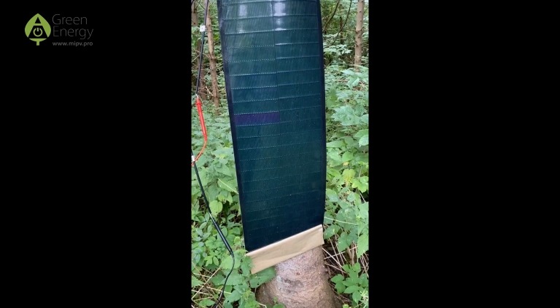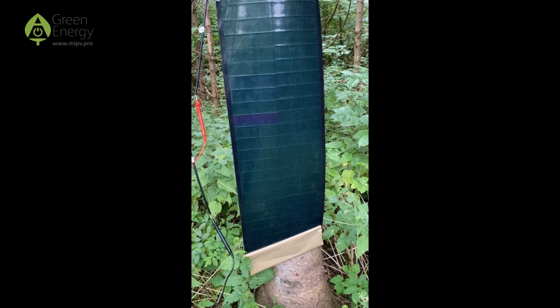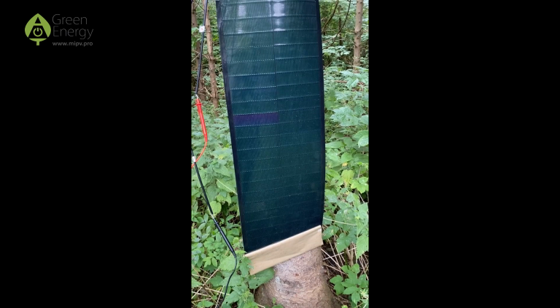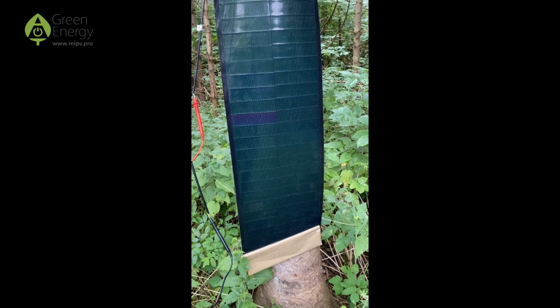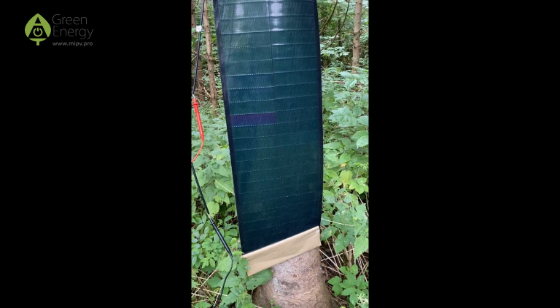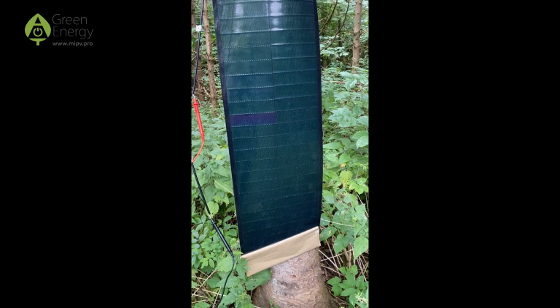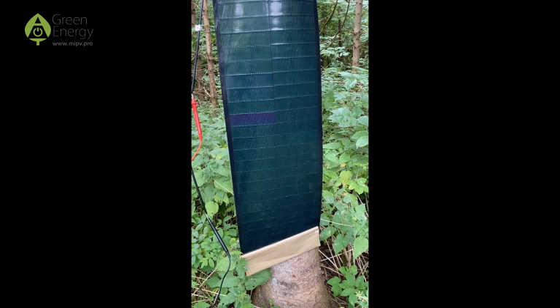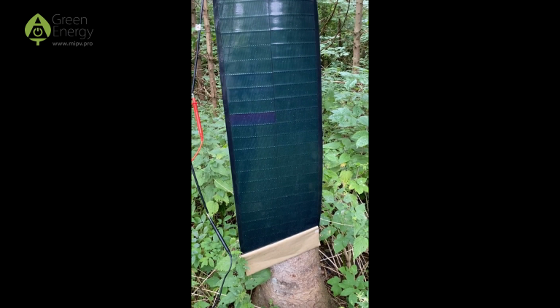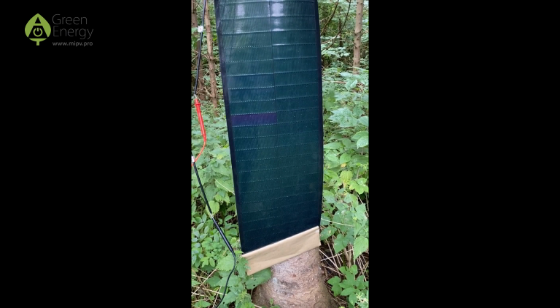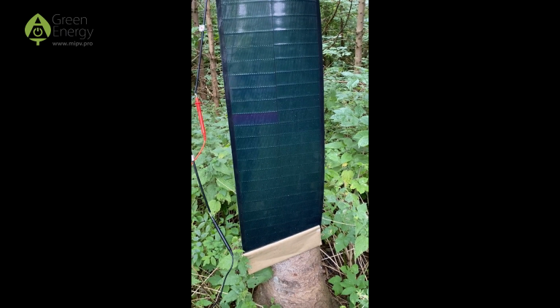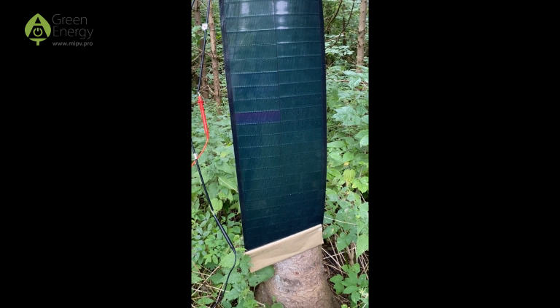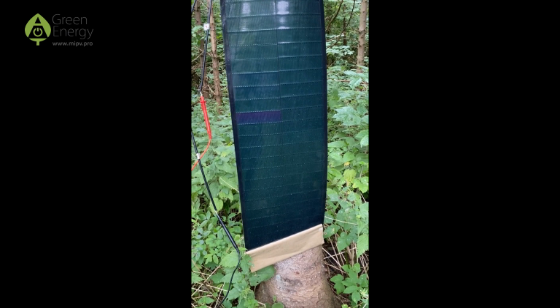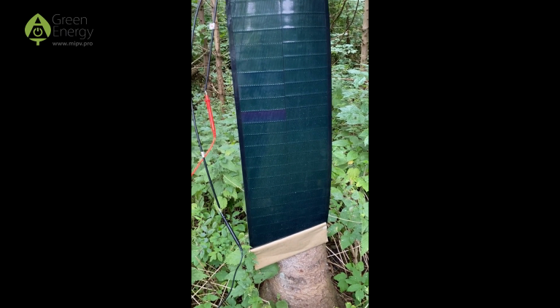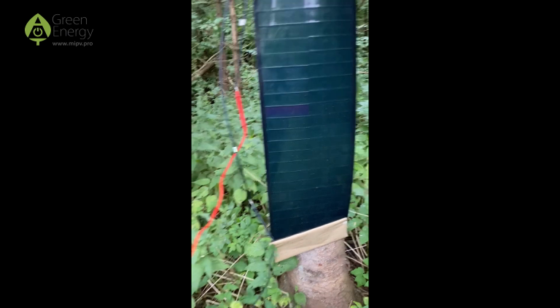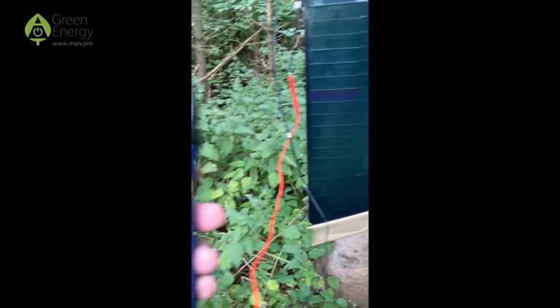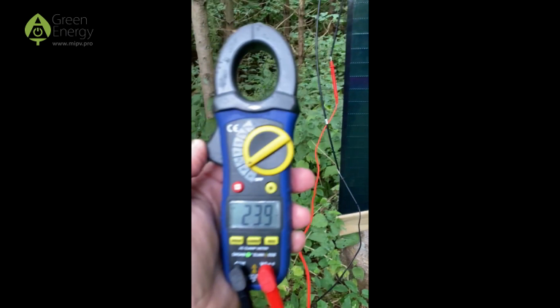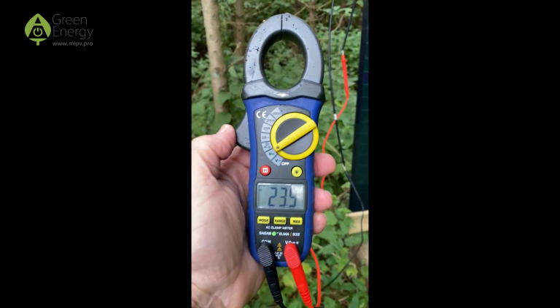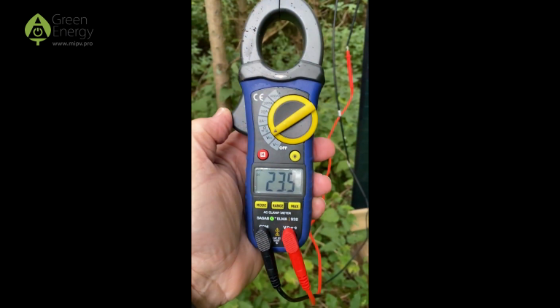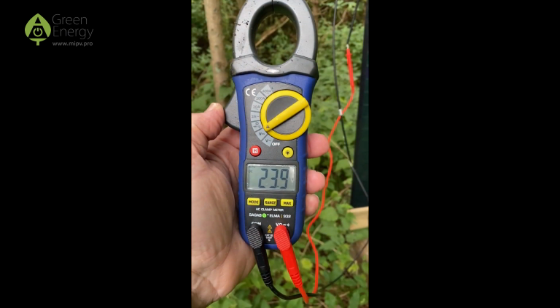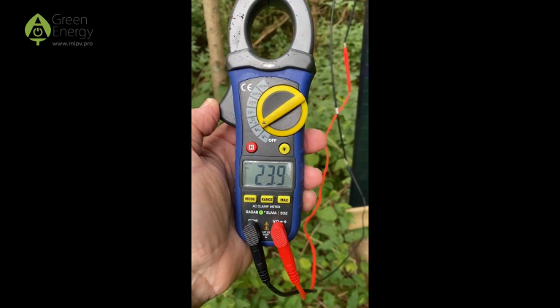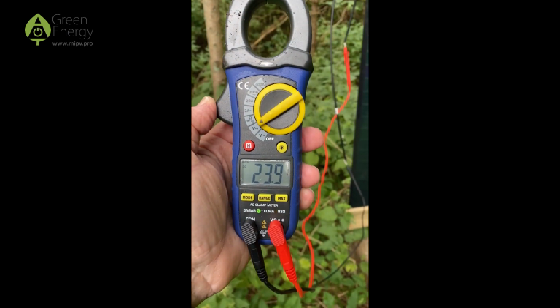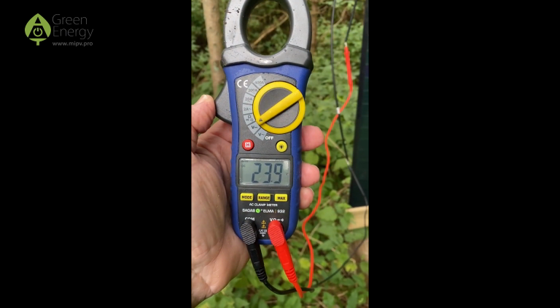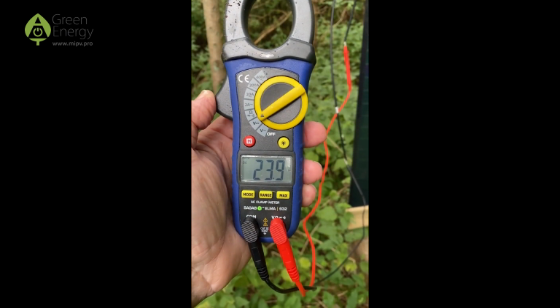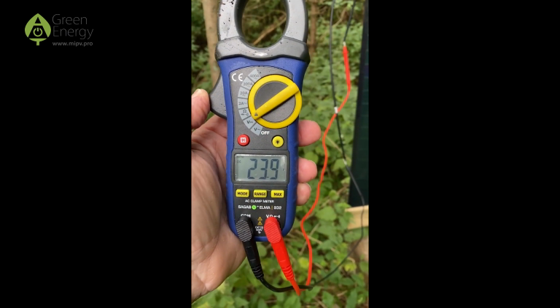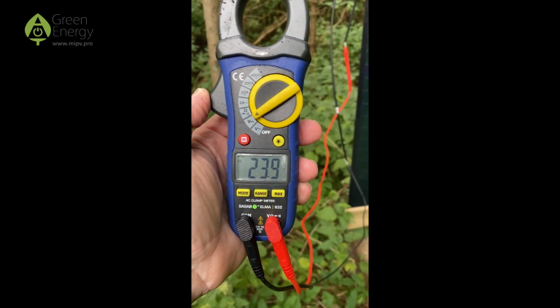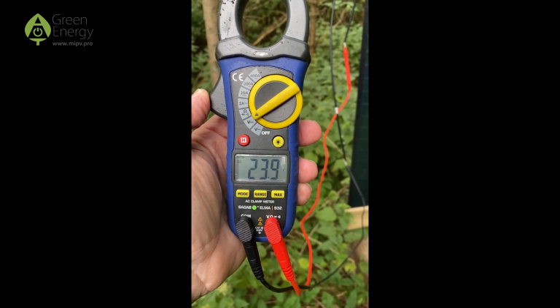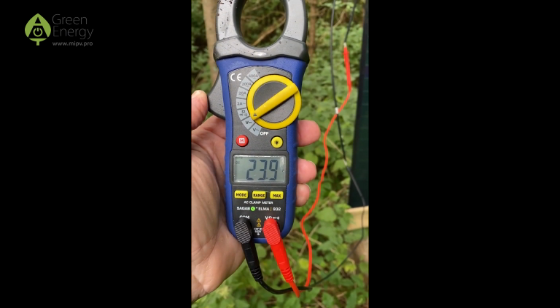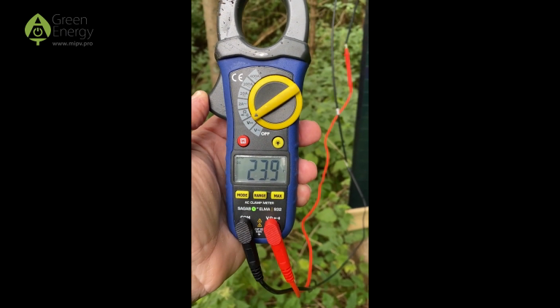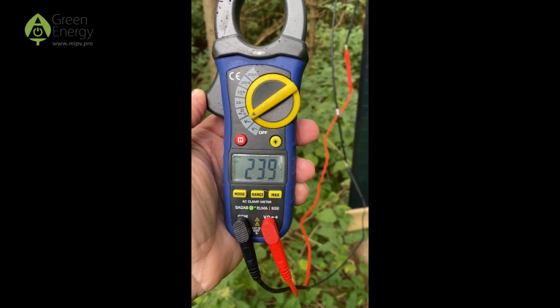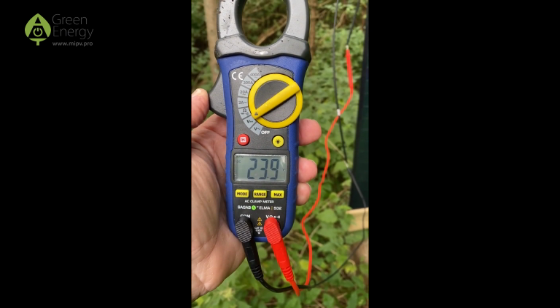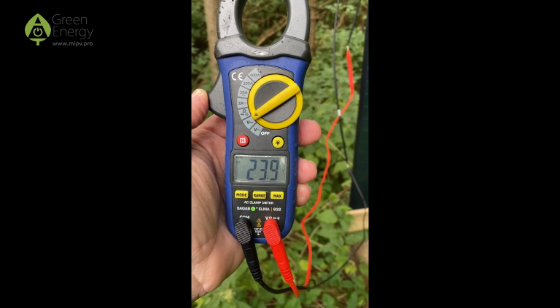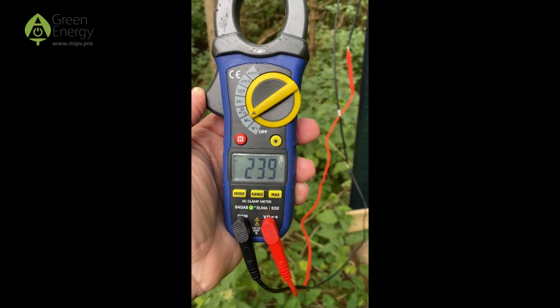So here's a solar cell ready to be shot at. And we have a voltmeter, and as you can see, it produces 23.9 right now.